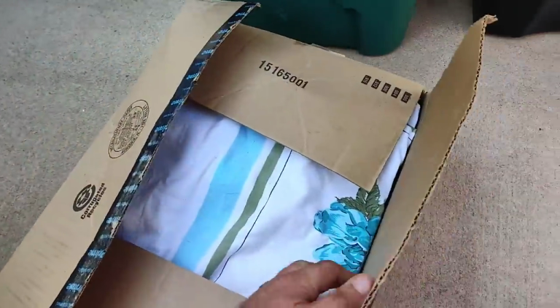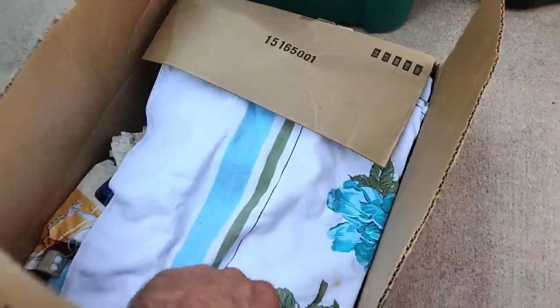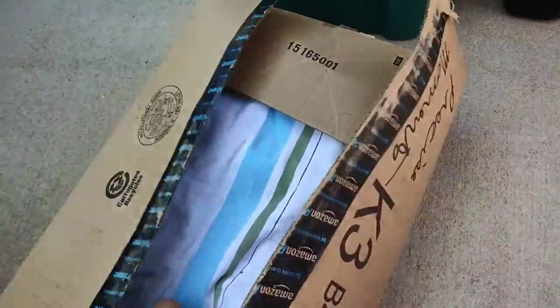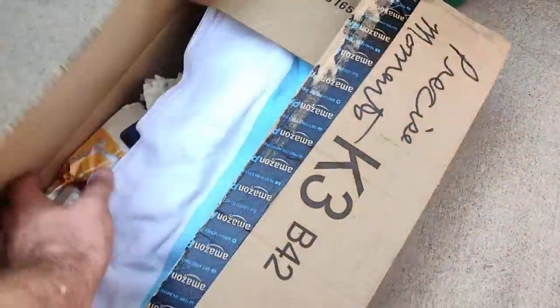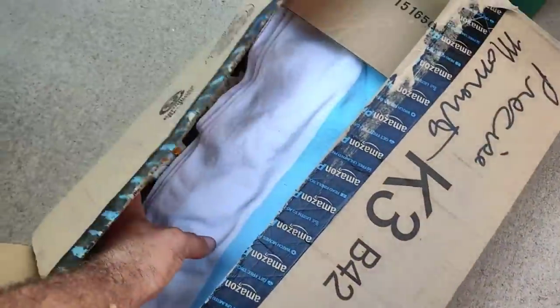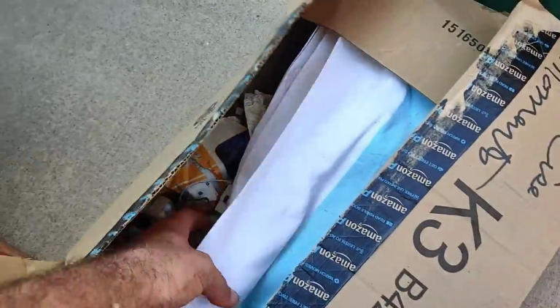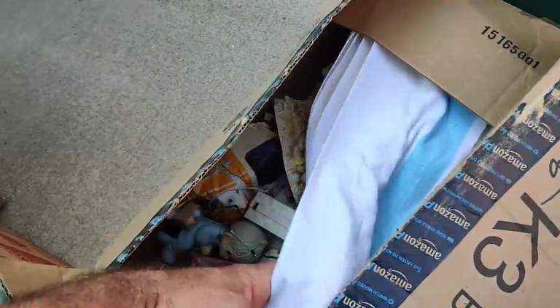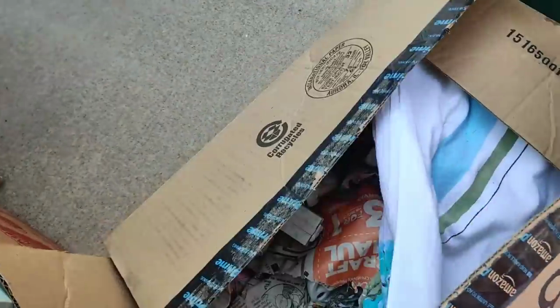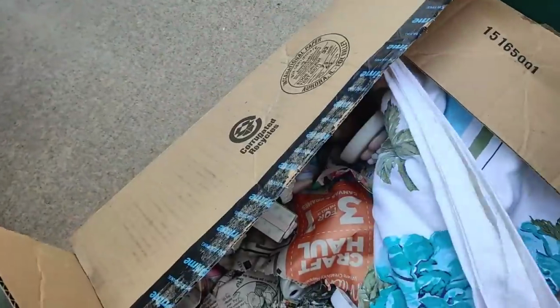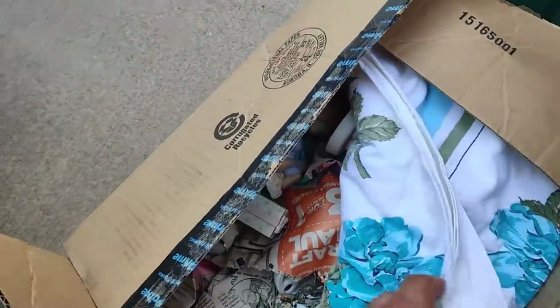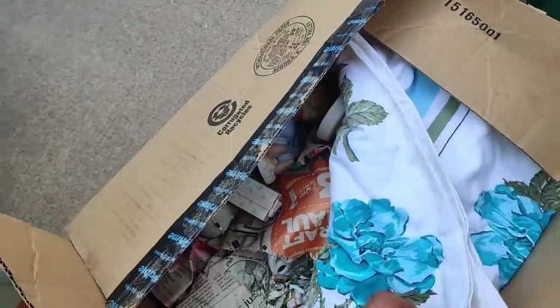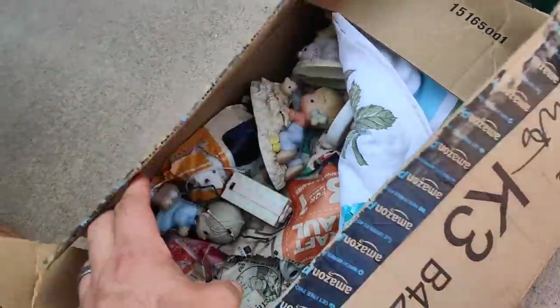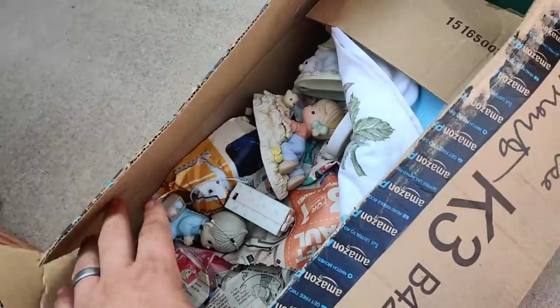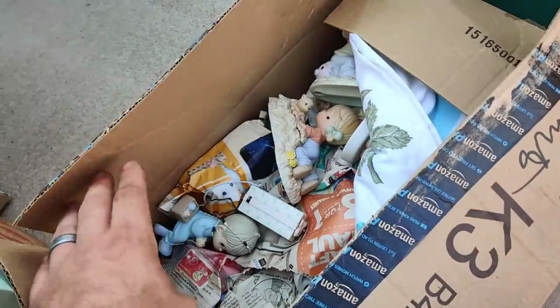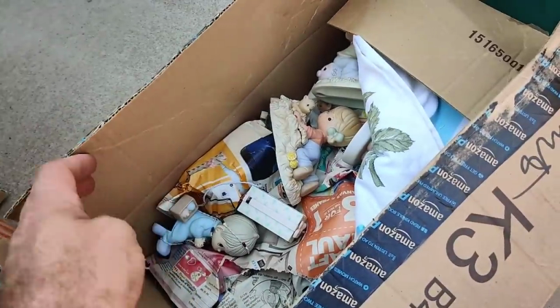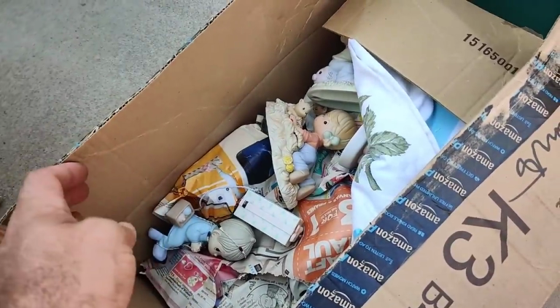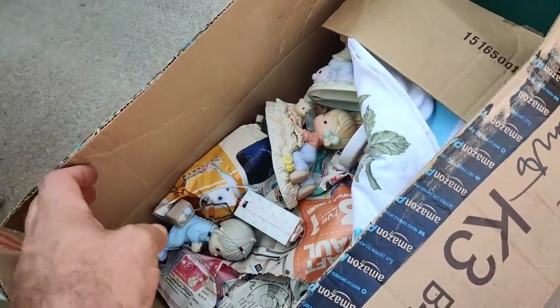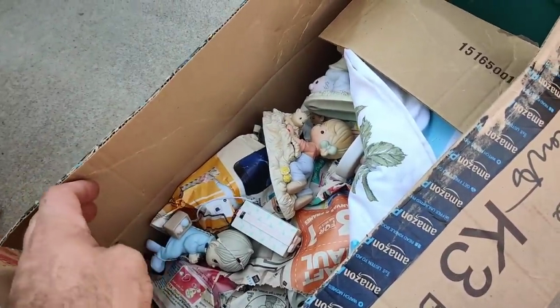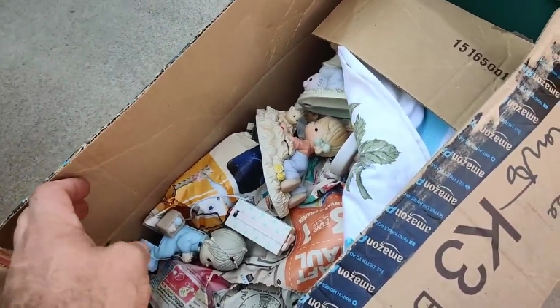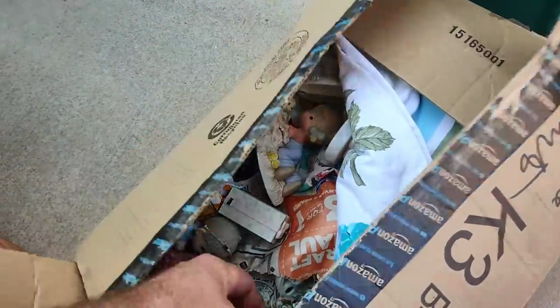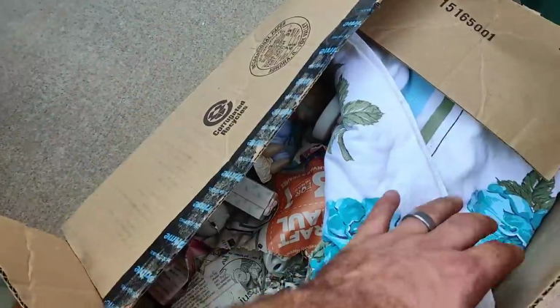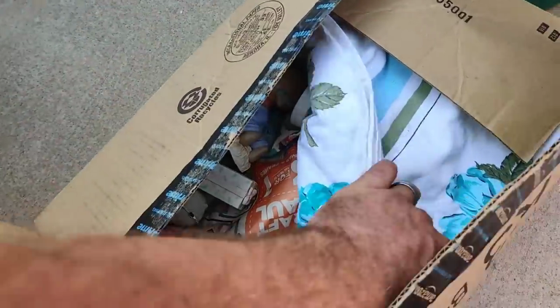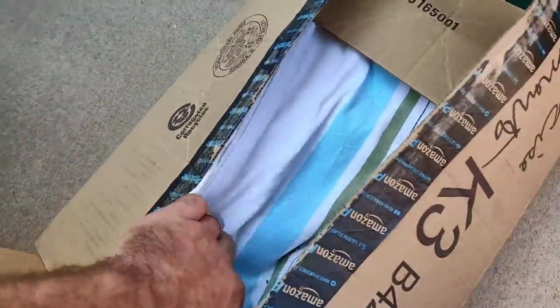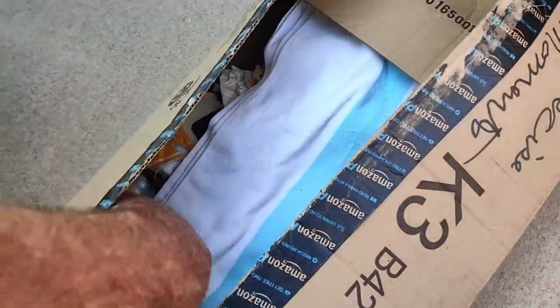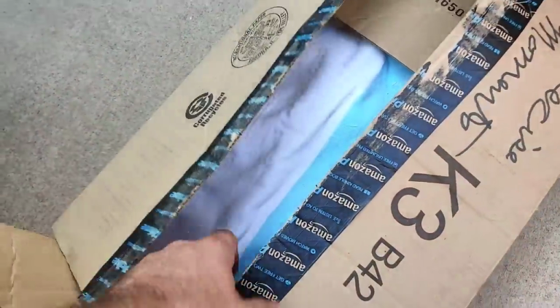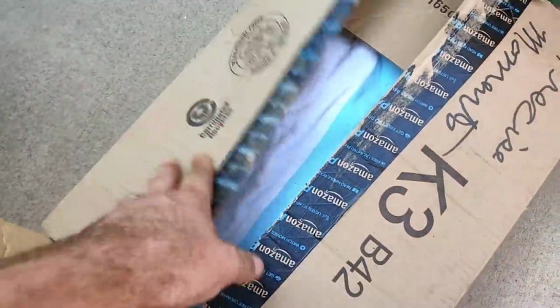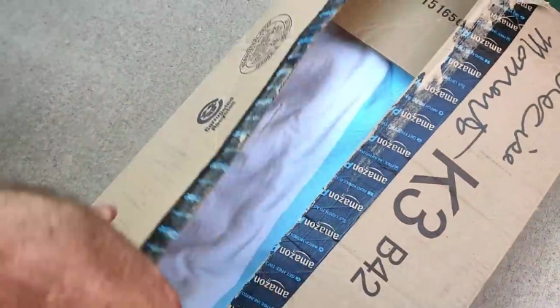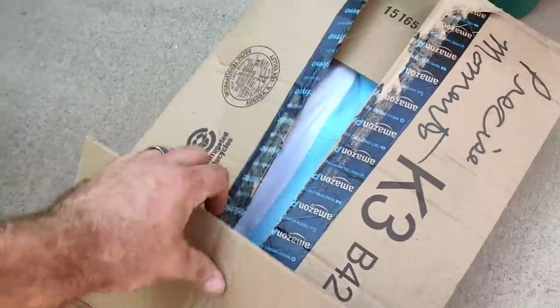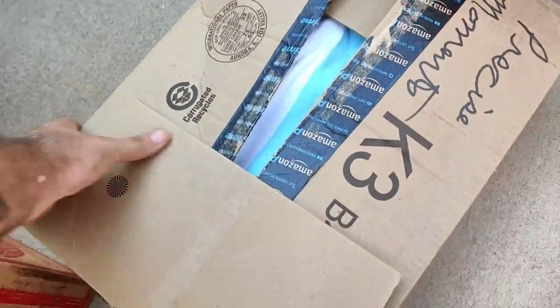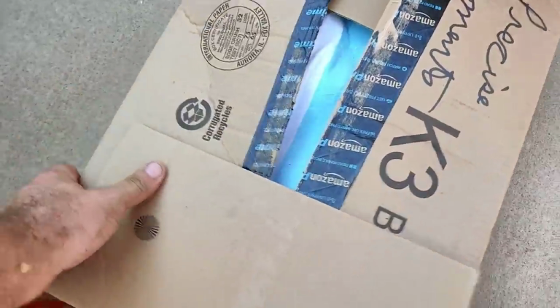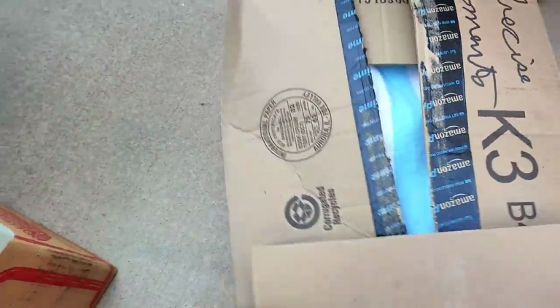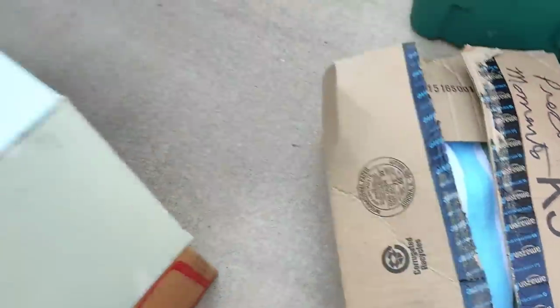What's in here - Precious Moments galore! So many - alright.